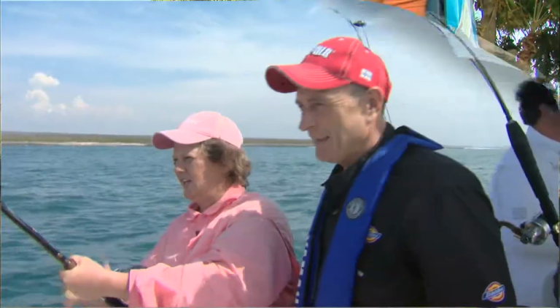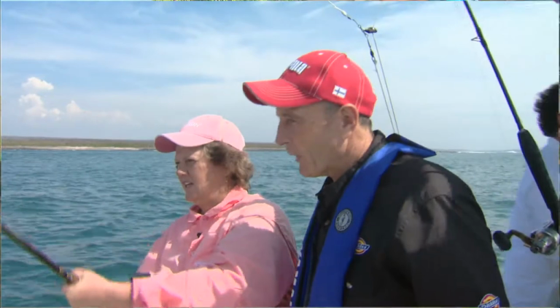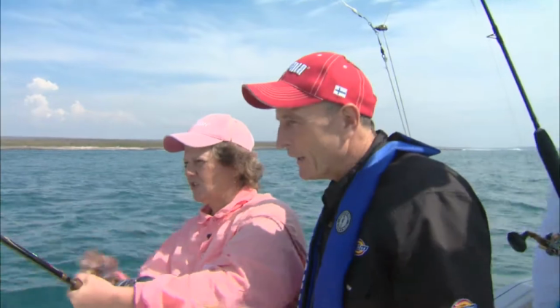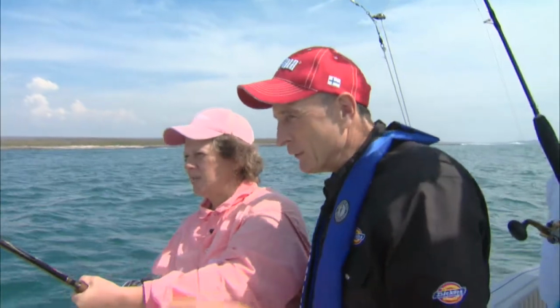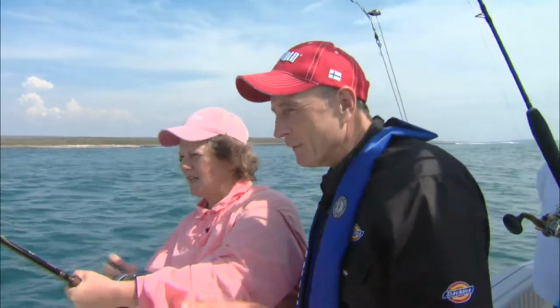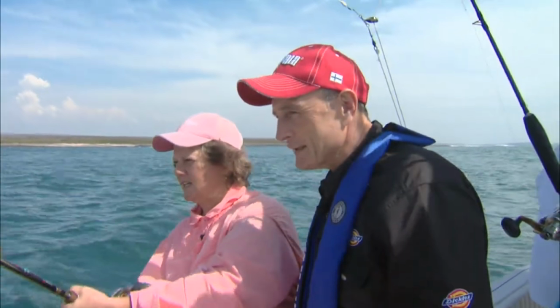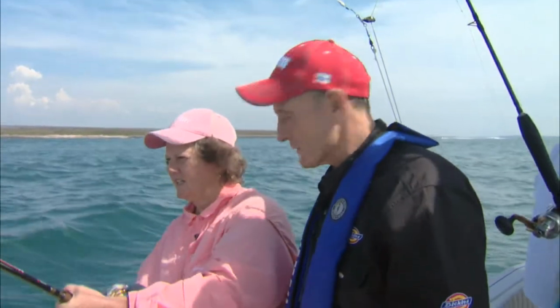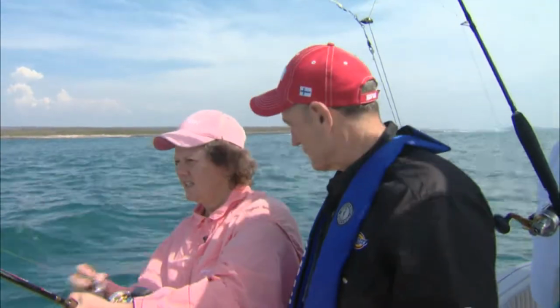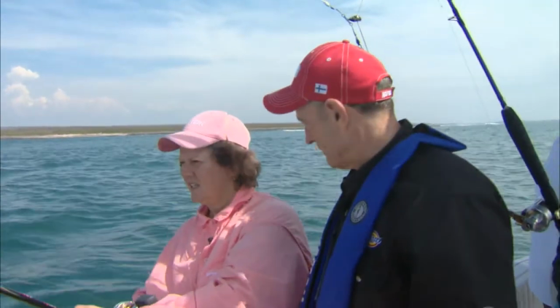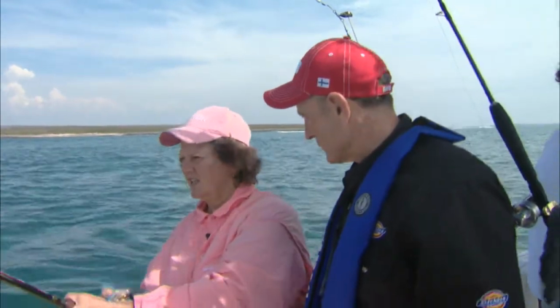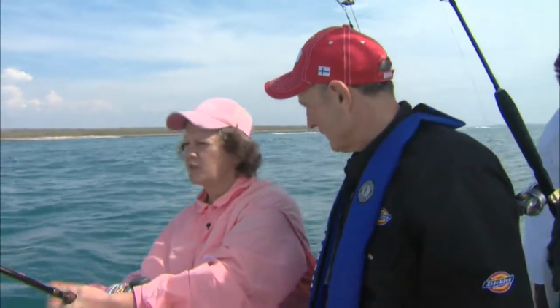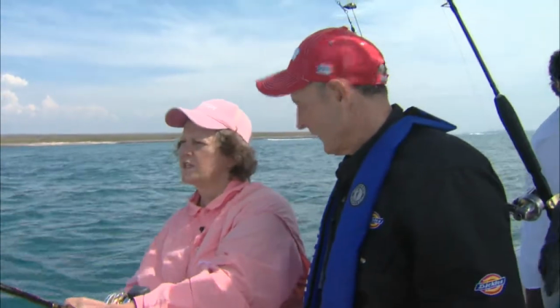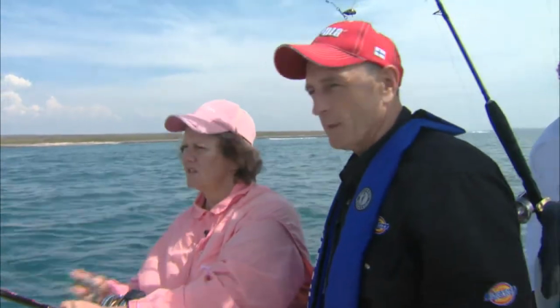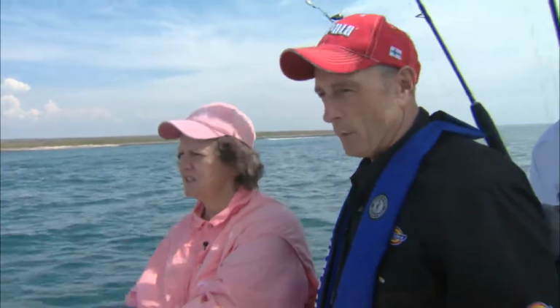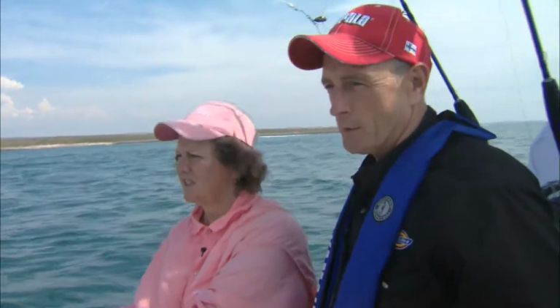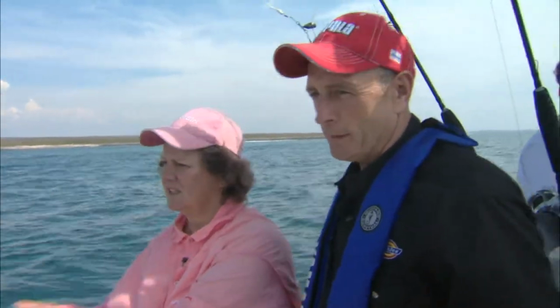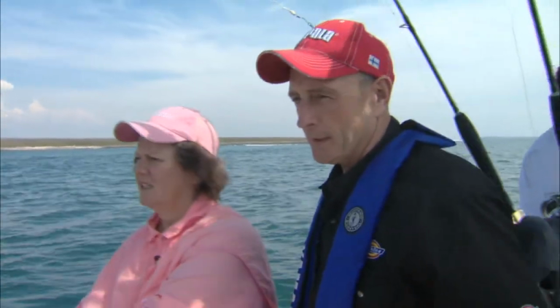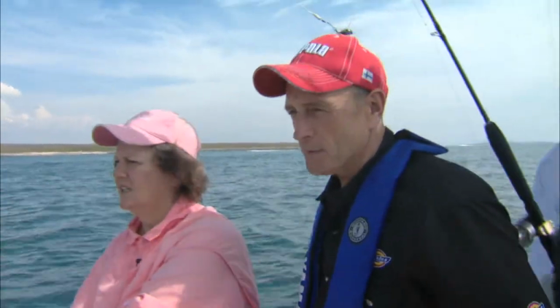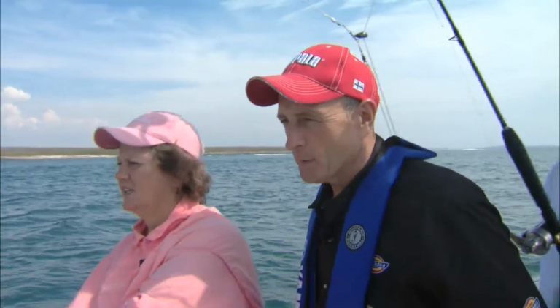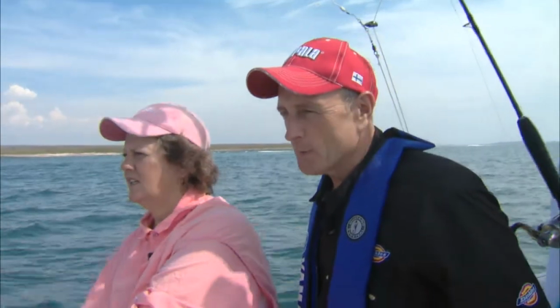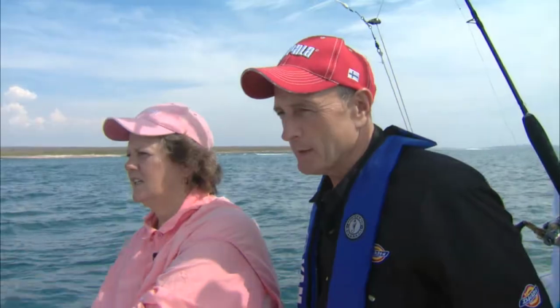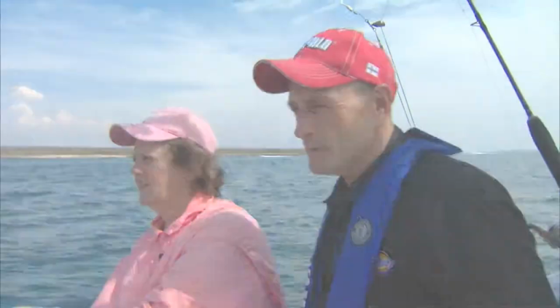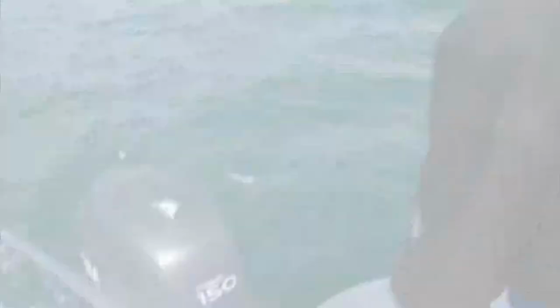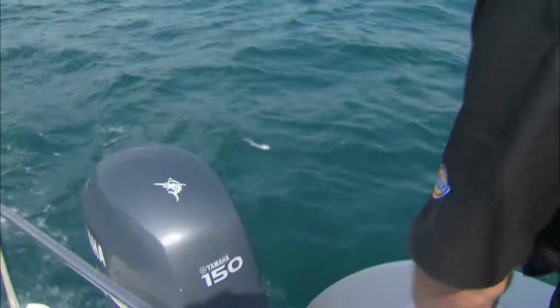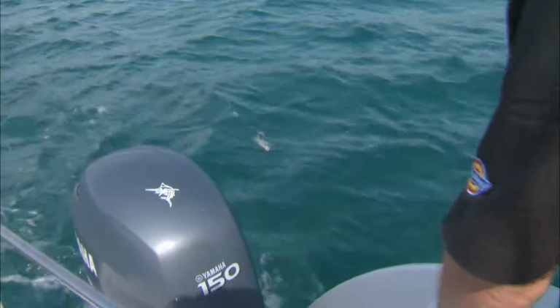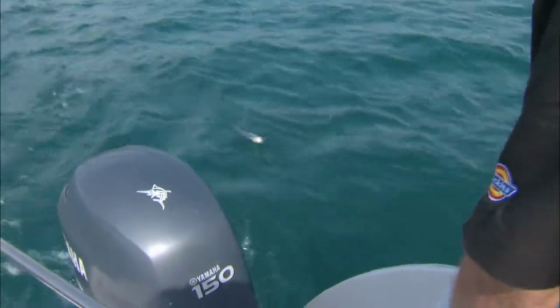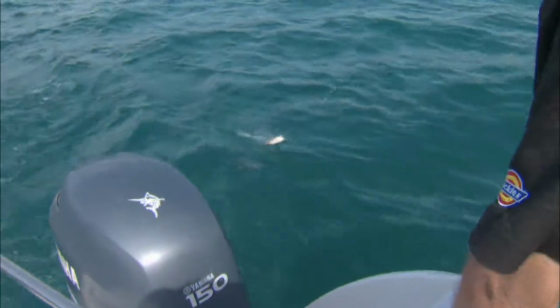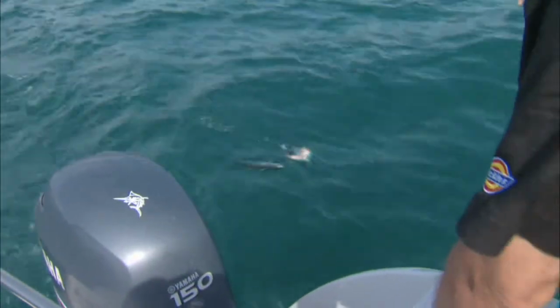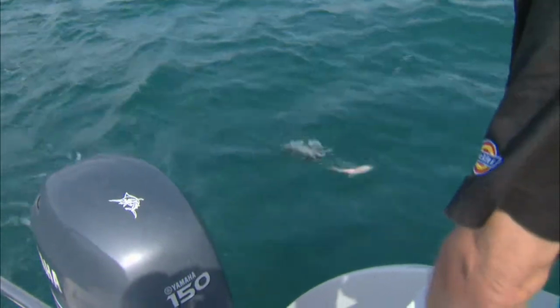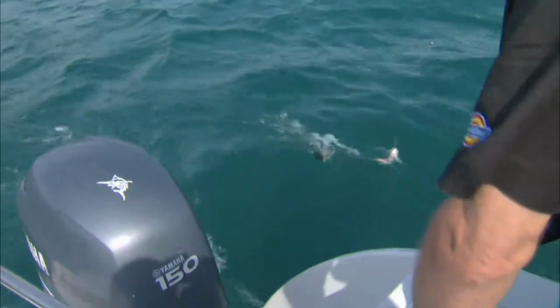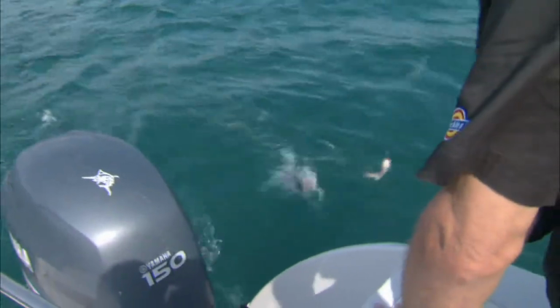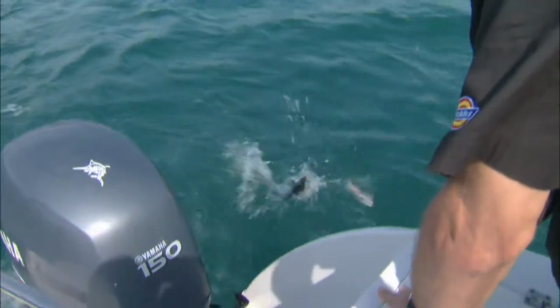Barbara, I don't think this is a rooster fish. I don't think so. But I wanted you to fight the next fish, so we're going to see what it is here. If you lift your rod up, Barb, it looks like a little tuna.